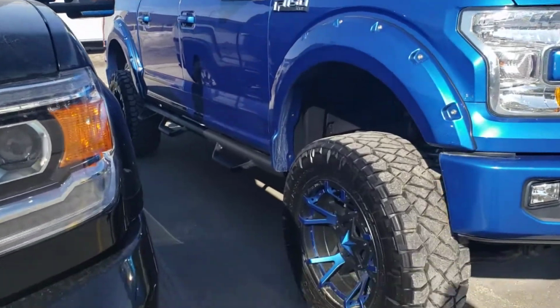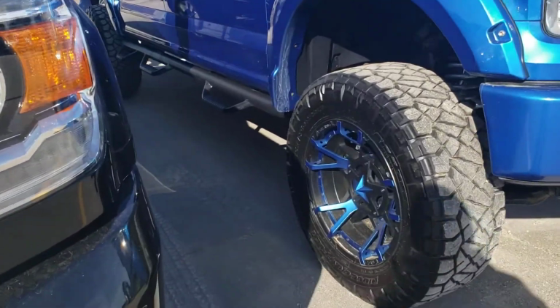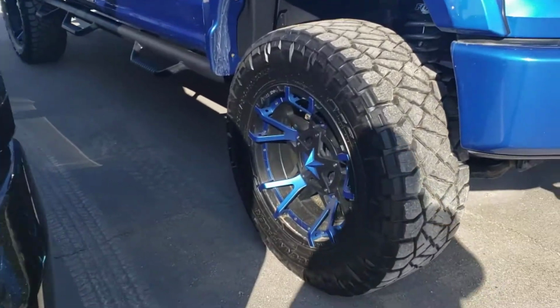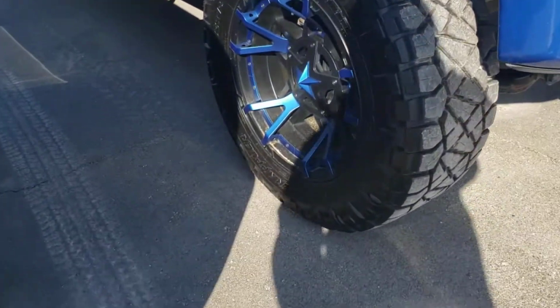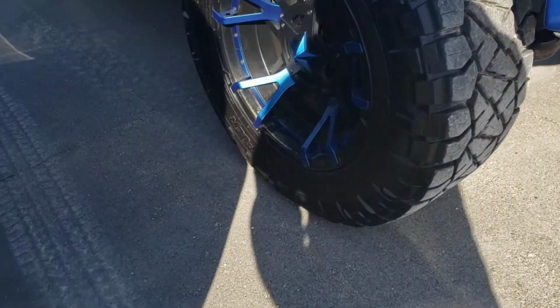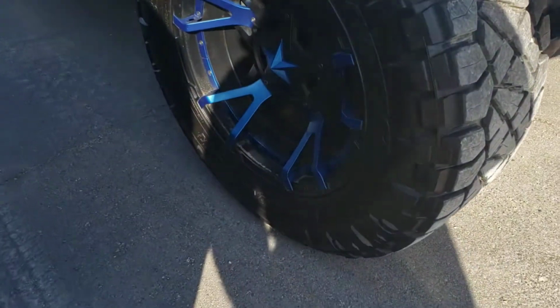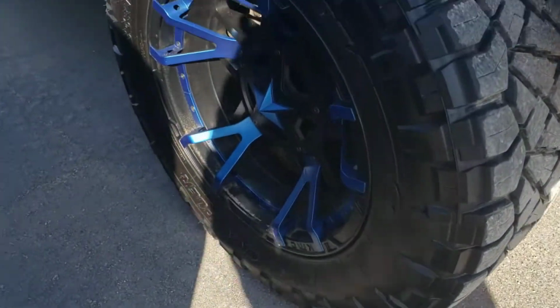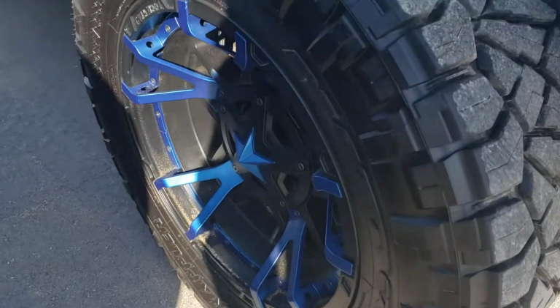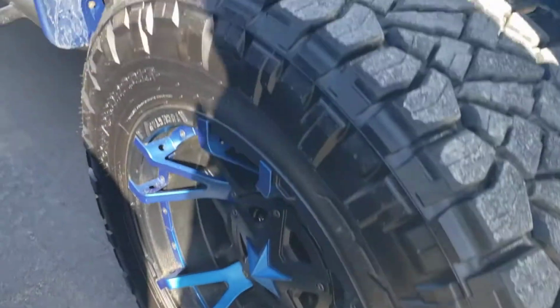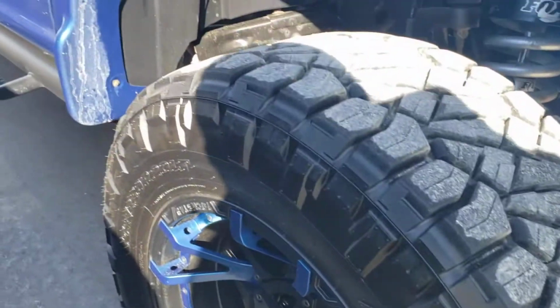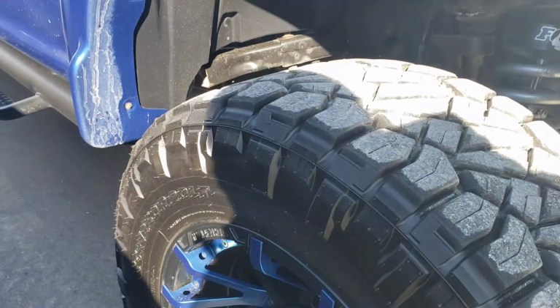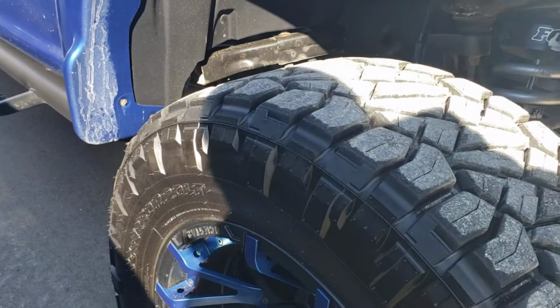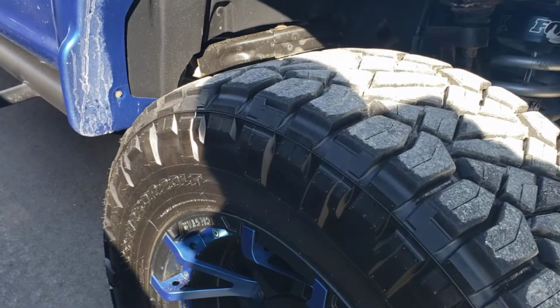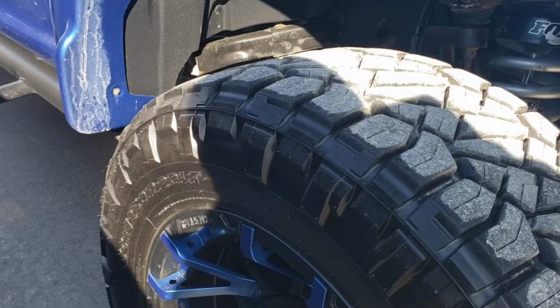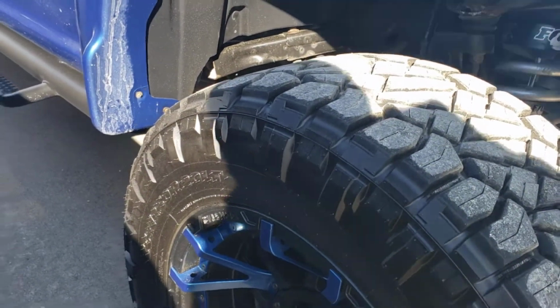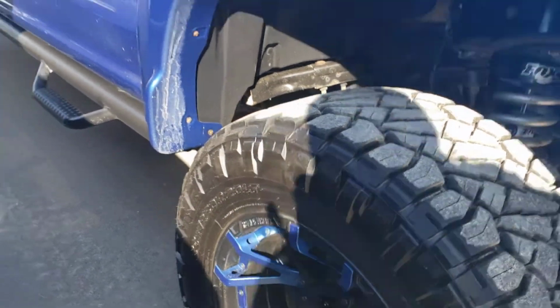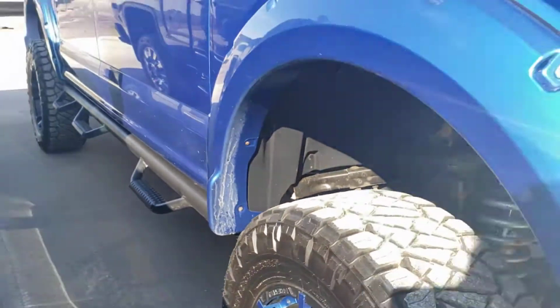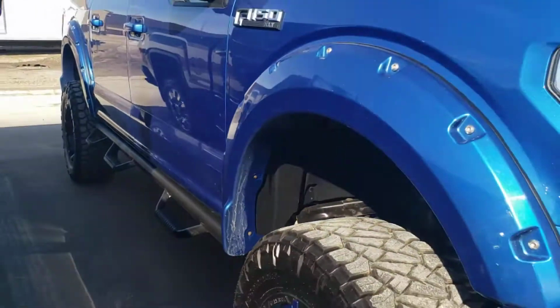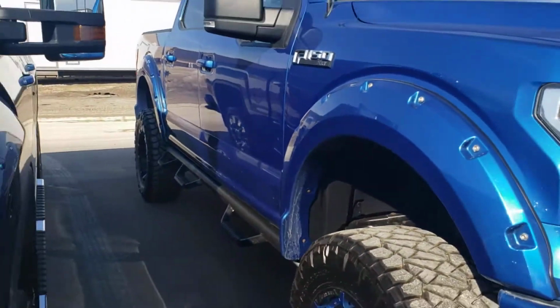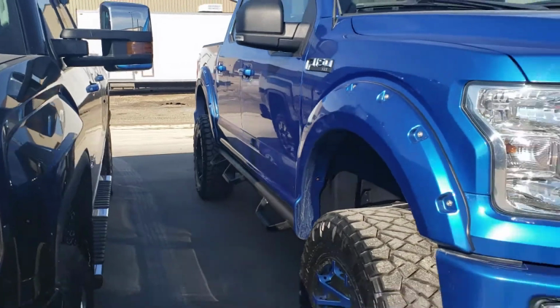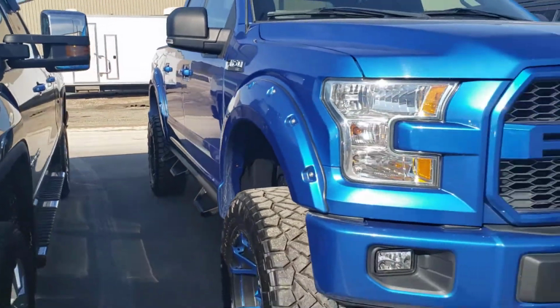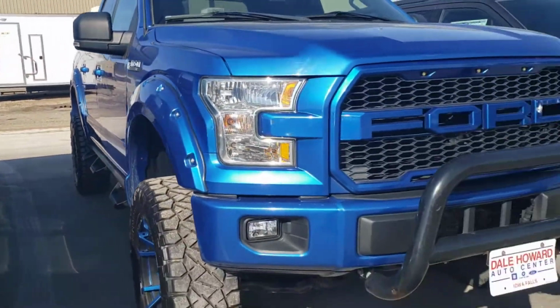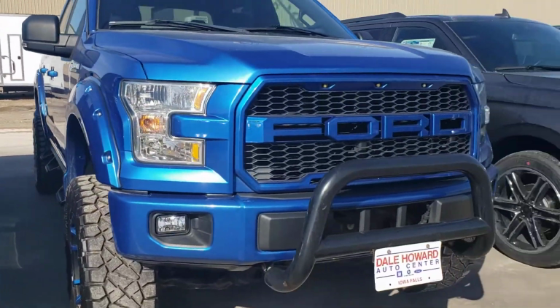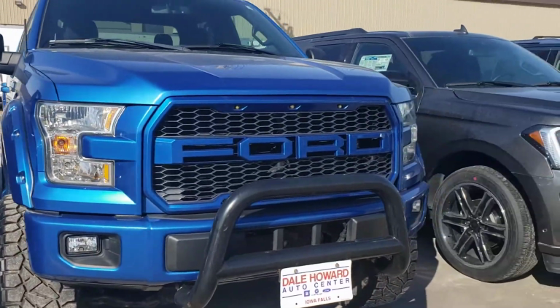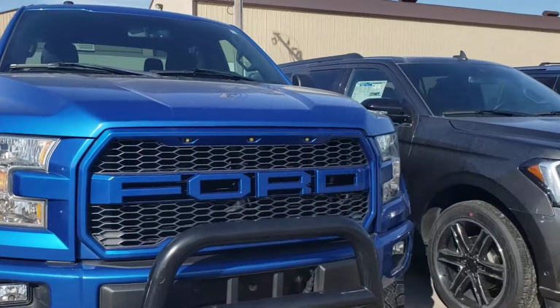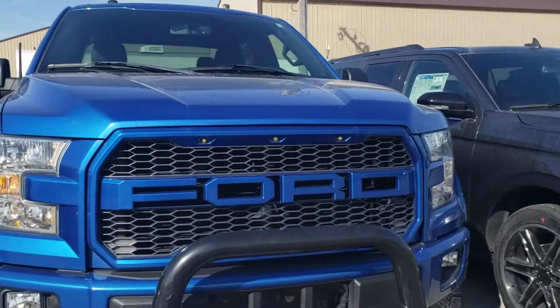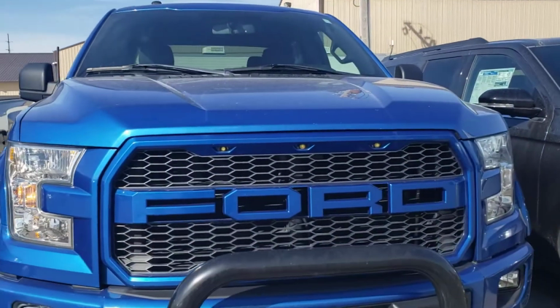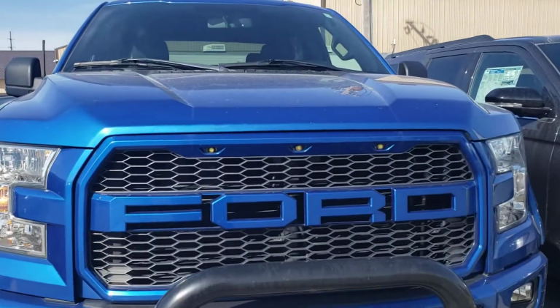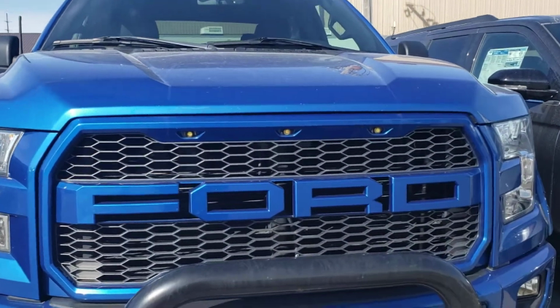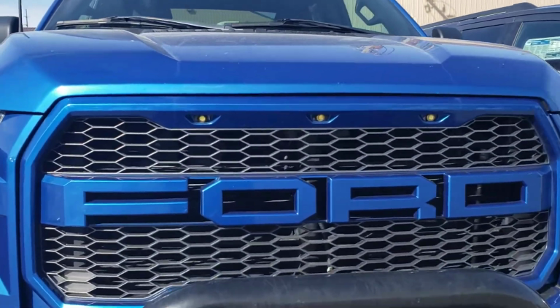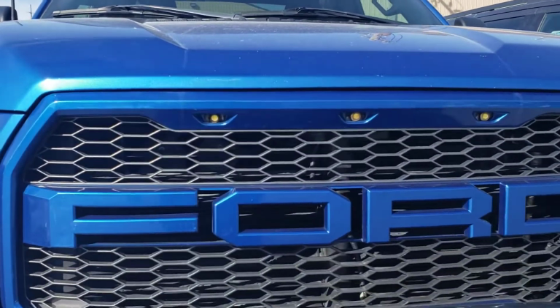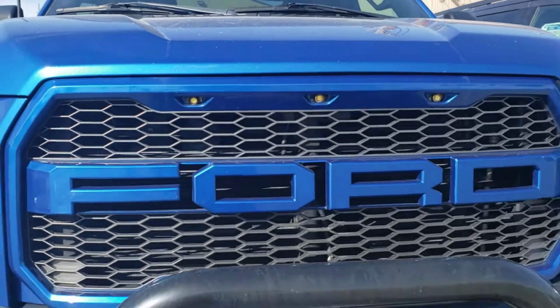Starting off, got the Ridge Grappler tires here — these are brand new, less than 10,000 miles on them. Really good. Running boards. Front grill has been changed out with LED lights in it.